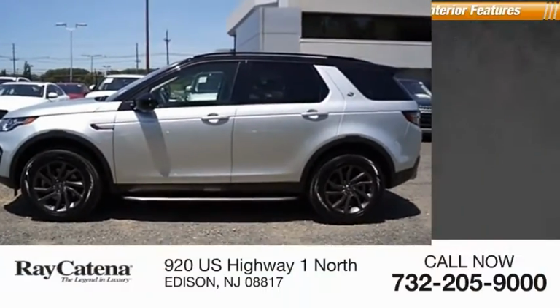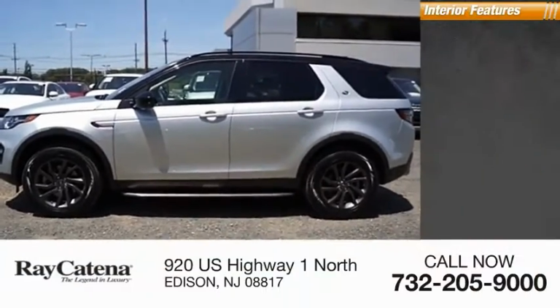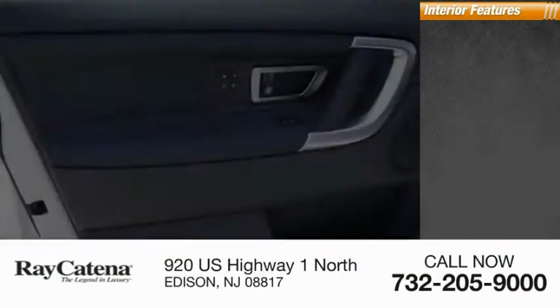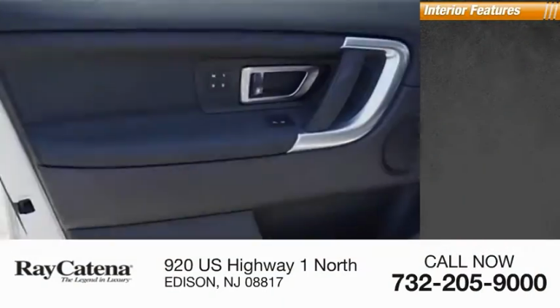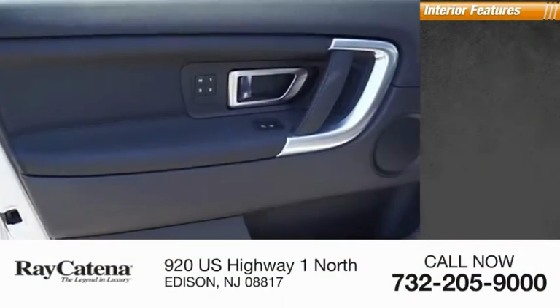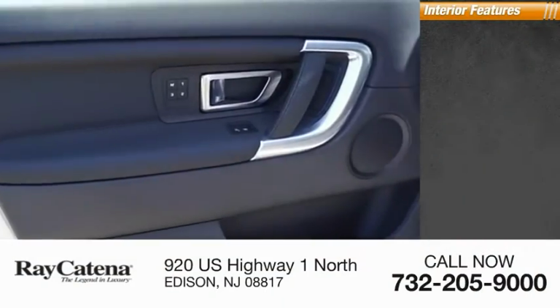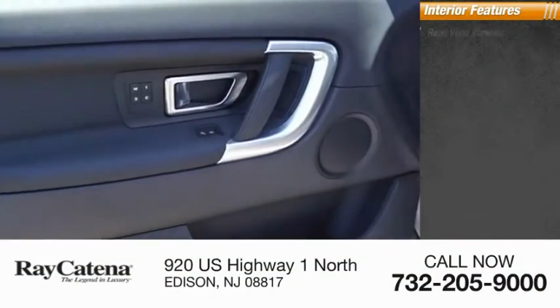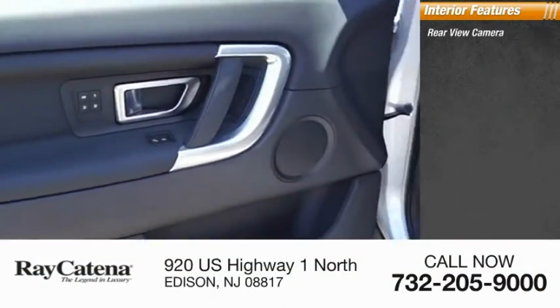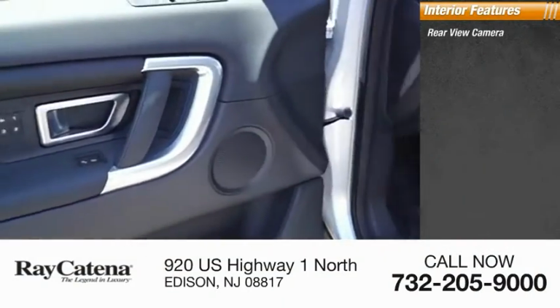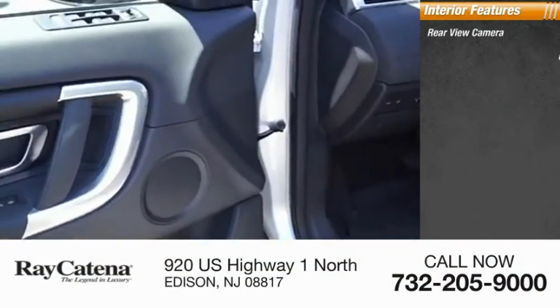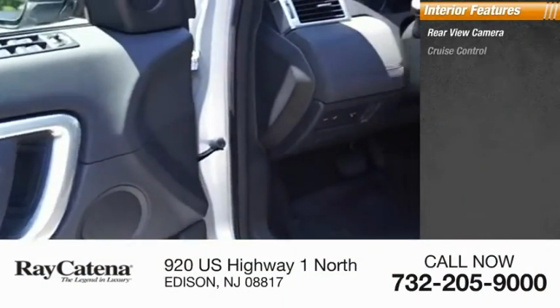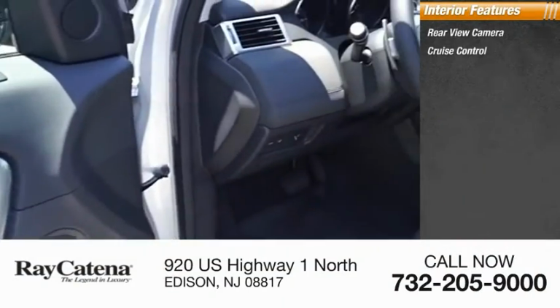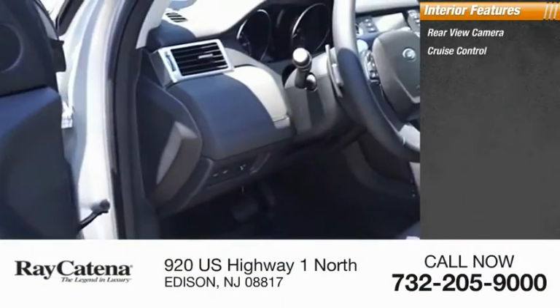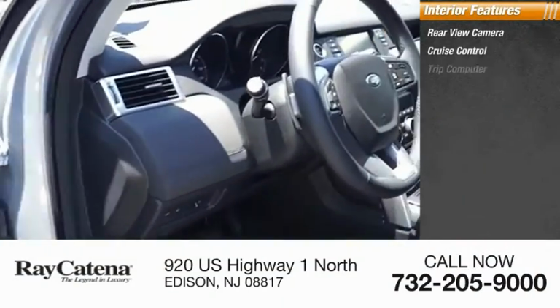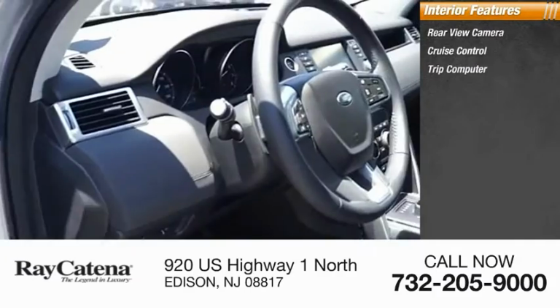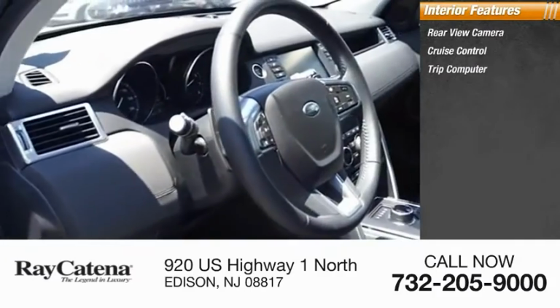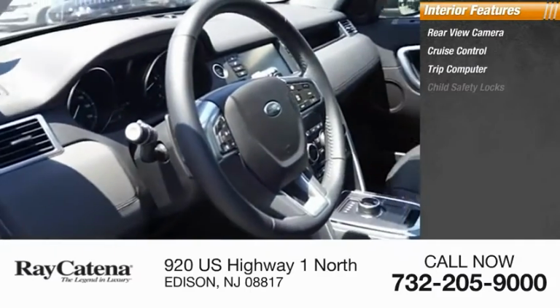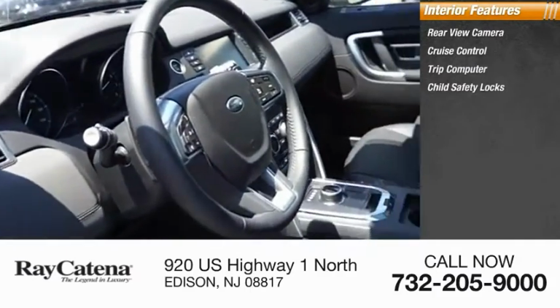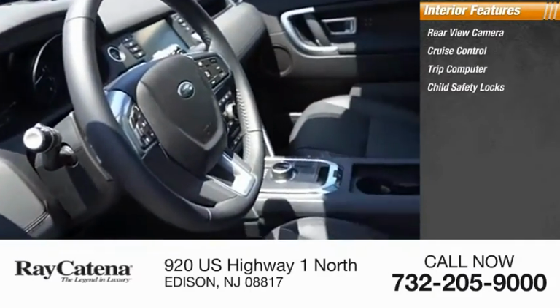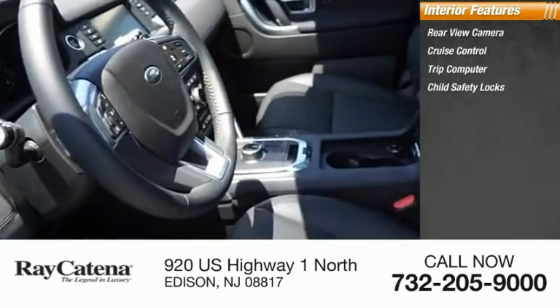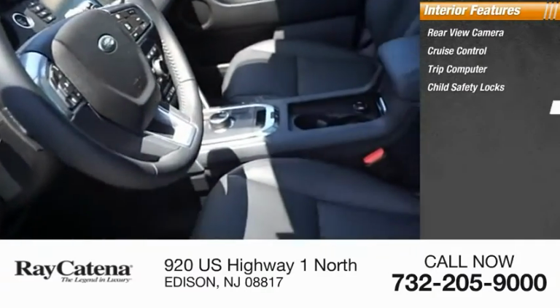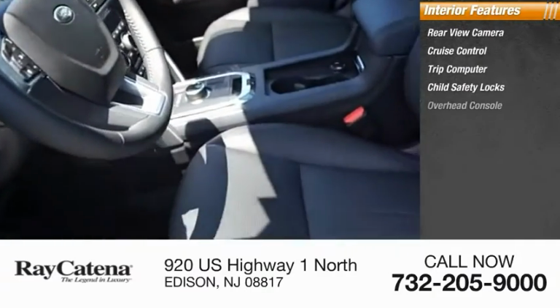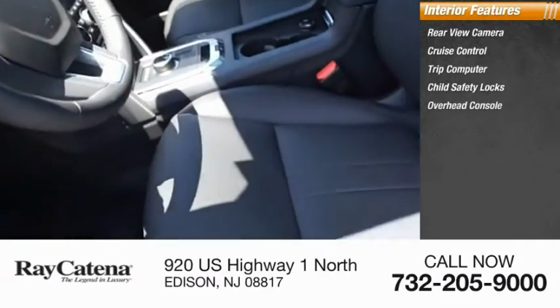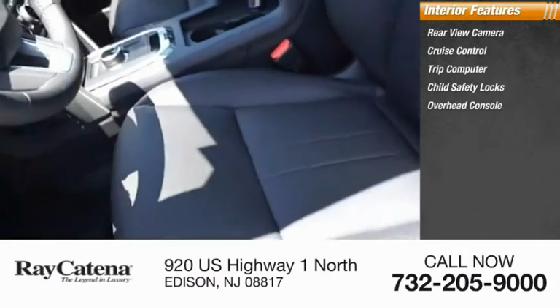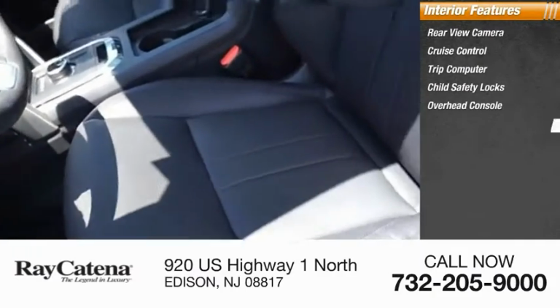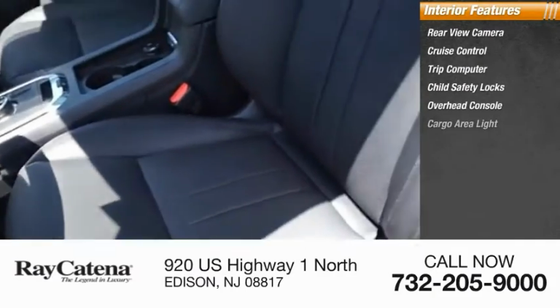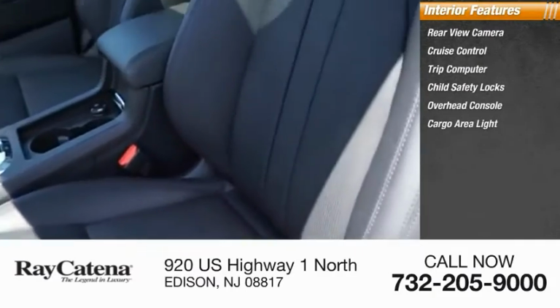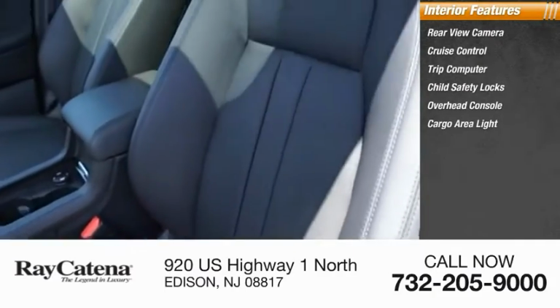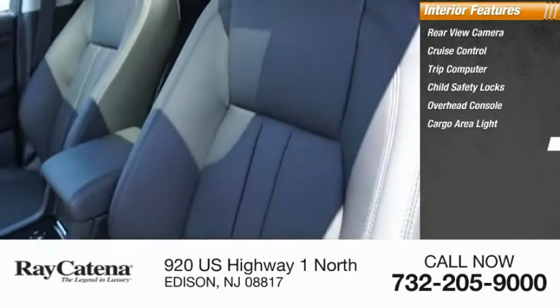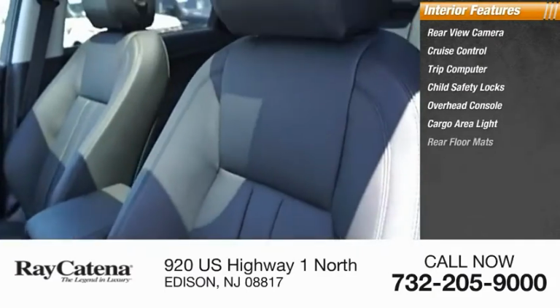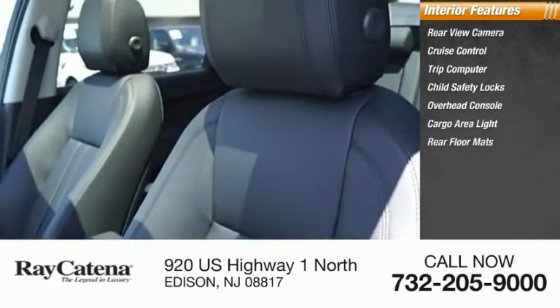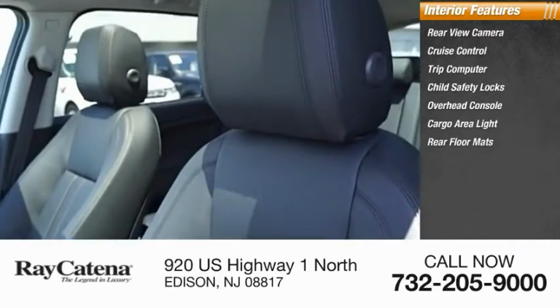Inside you'll find rear-view camera, cruise control, trip computer, child safety locks, overhead console, cargo area light, and rear floor mats.